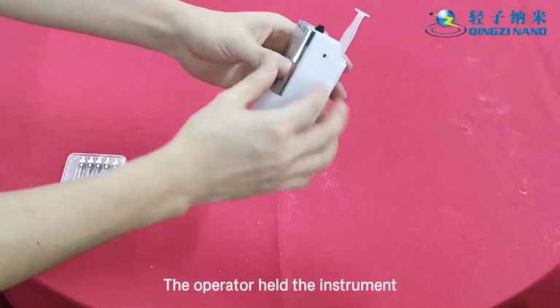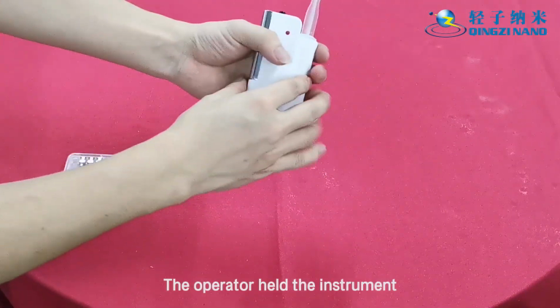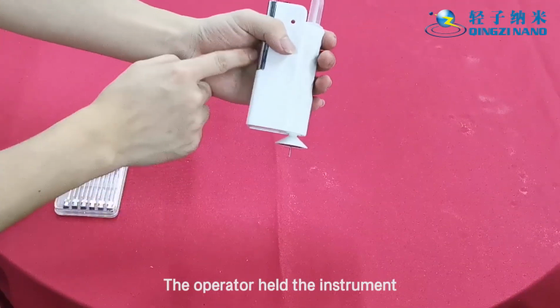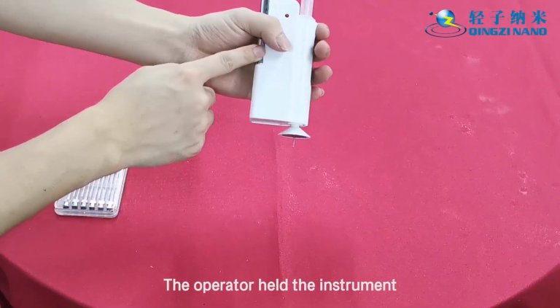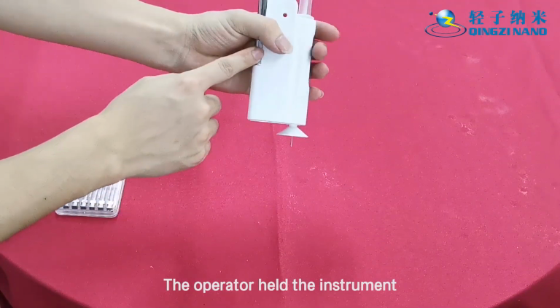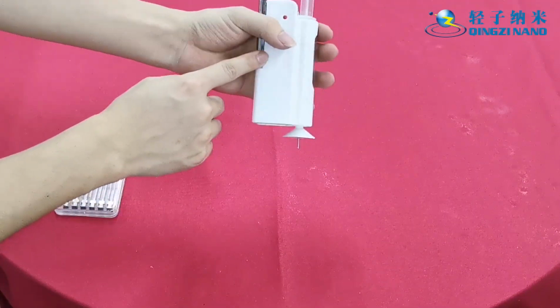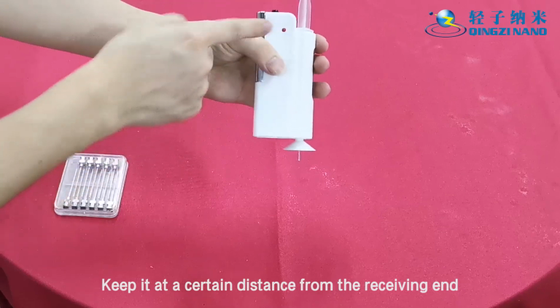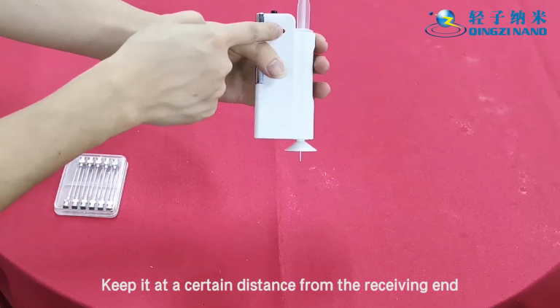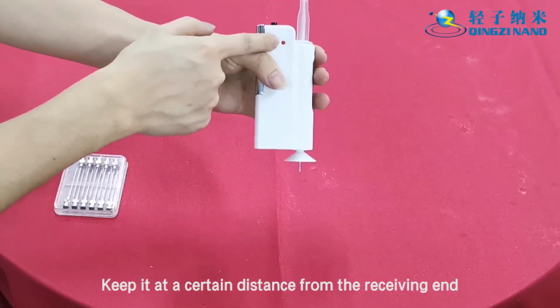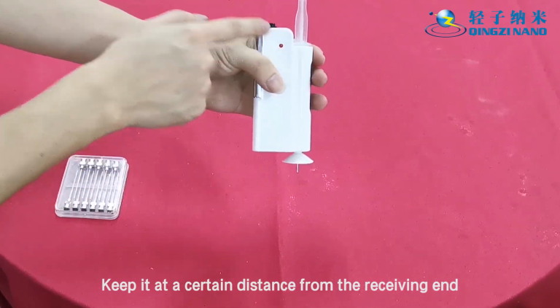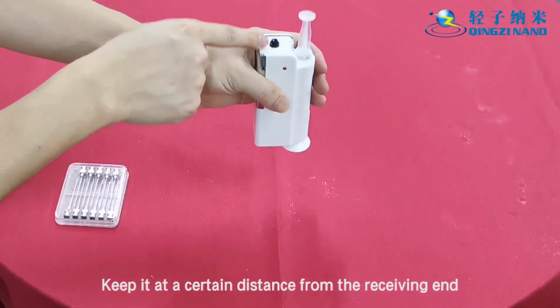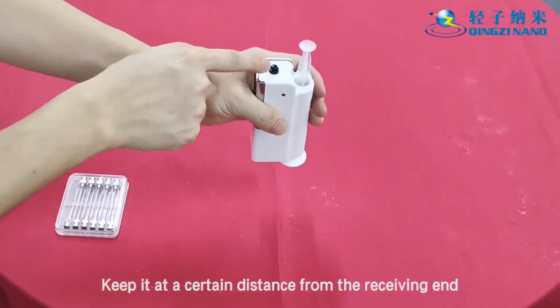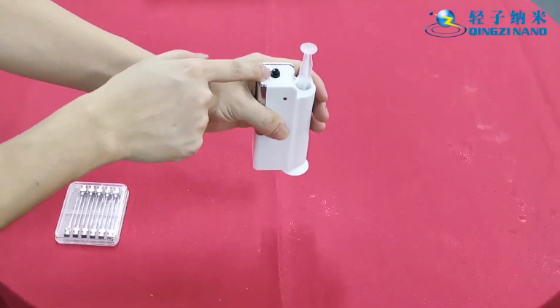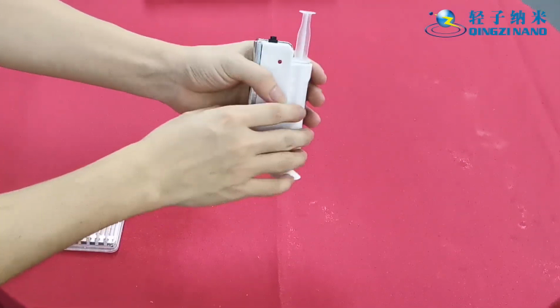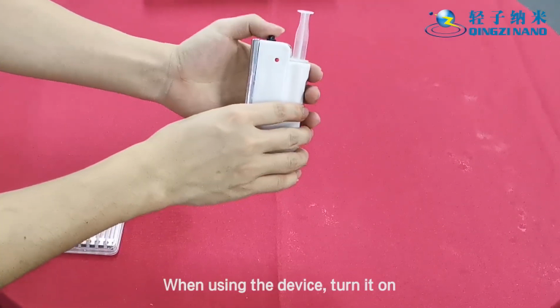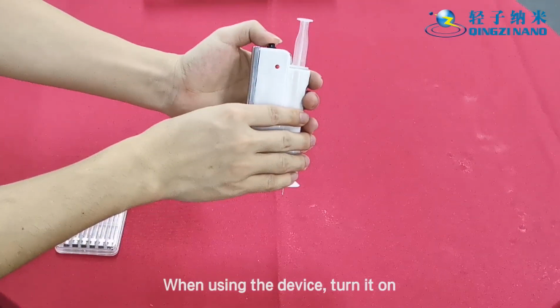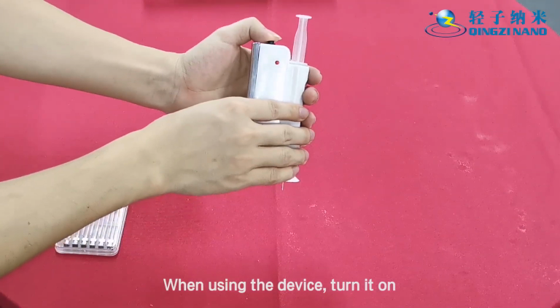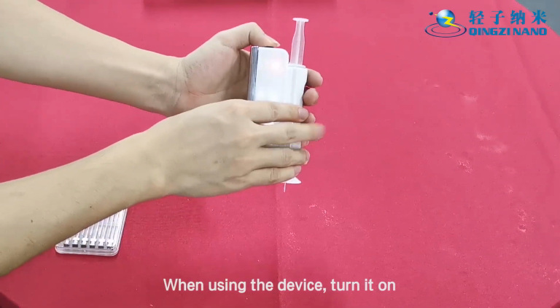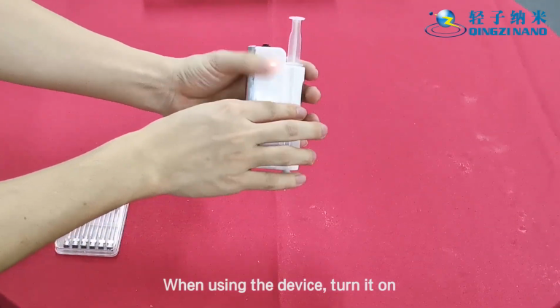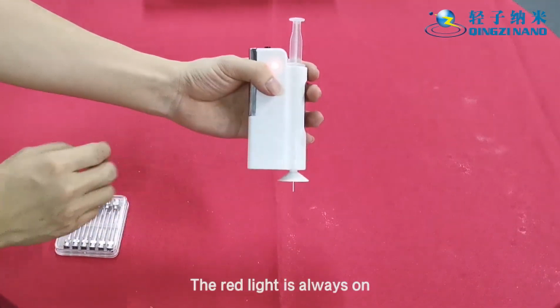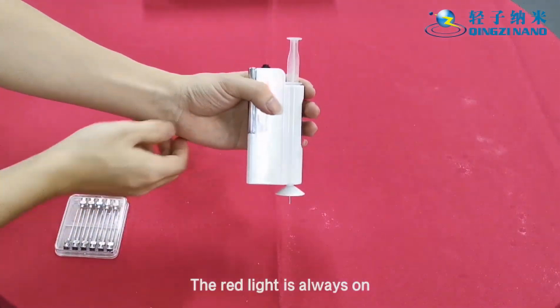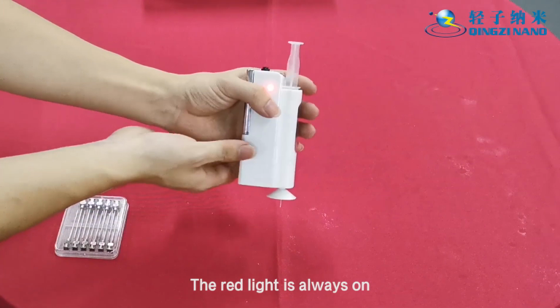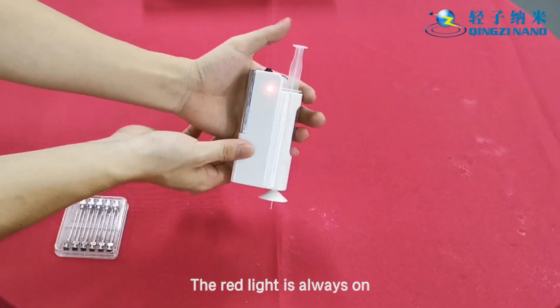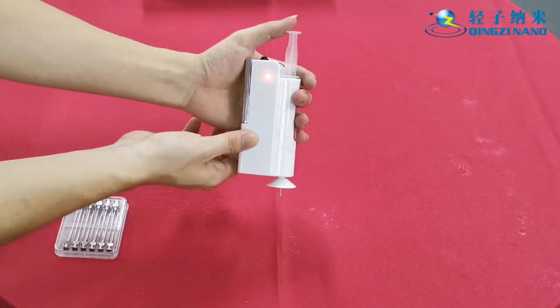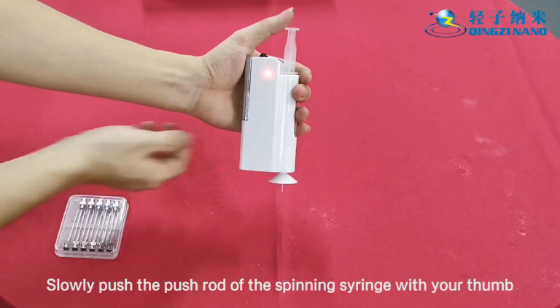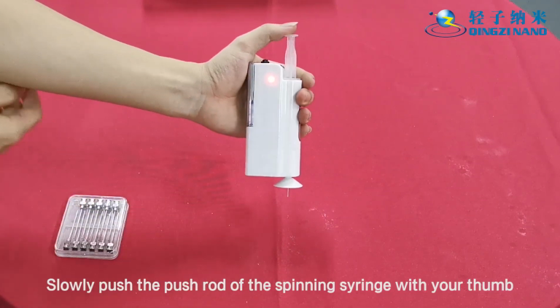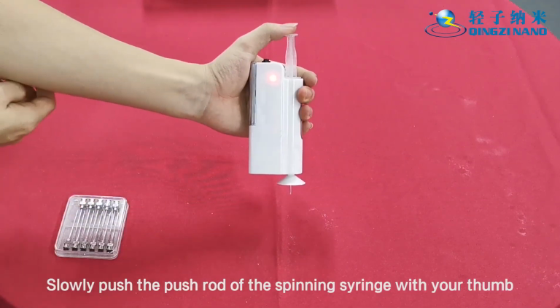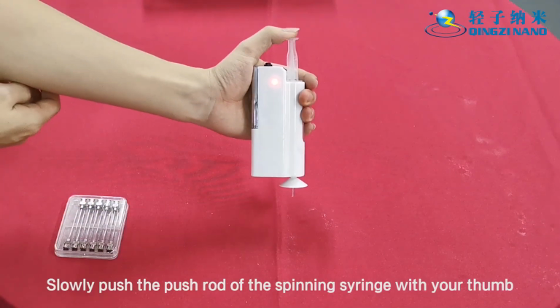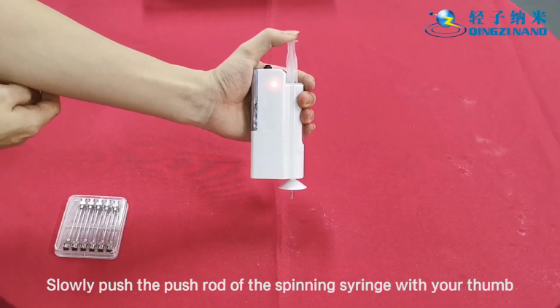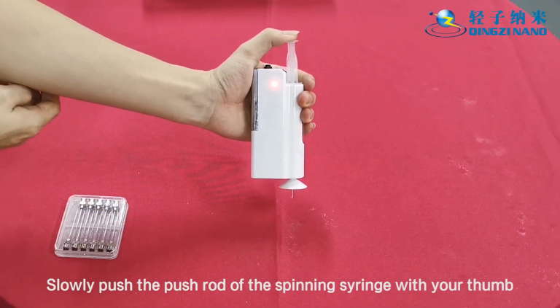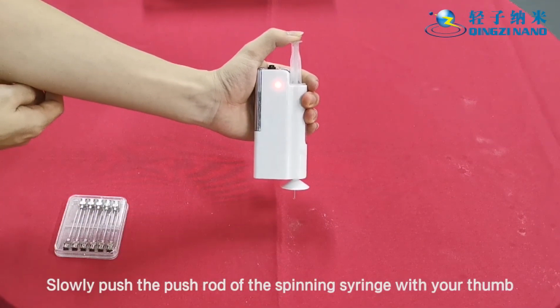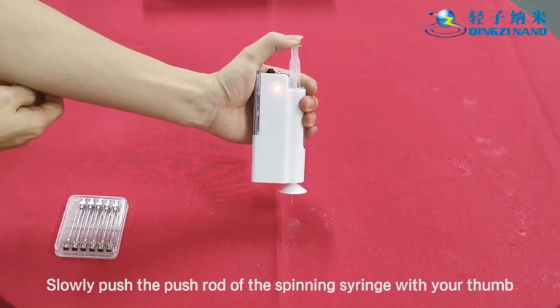The operator holds the instrument and keeps it at a certain distance from the receiving end. When using the device, turn it on — the red light will stay on. Slowly push the push rod of the spinning syringe with your thumb.